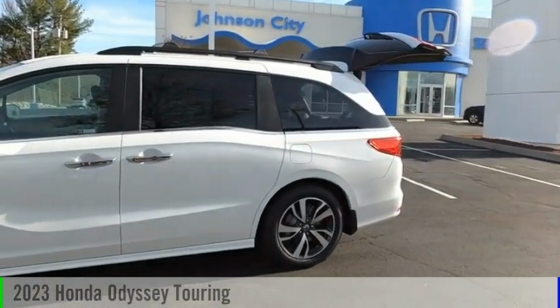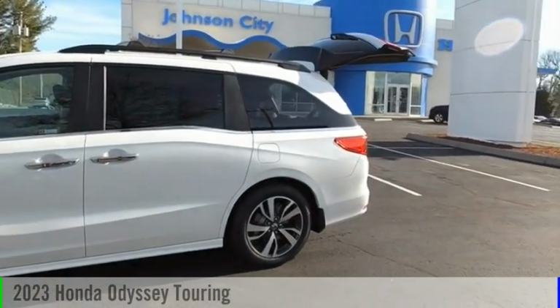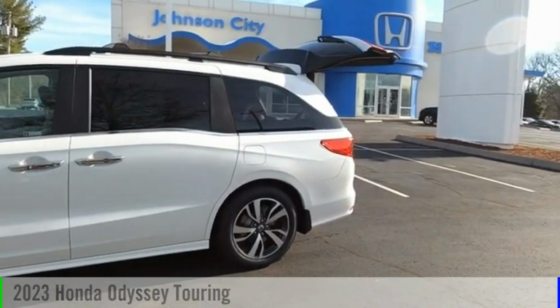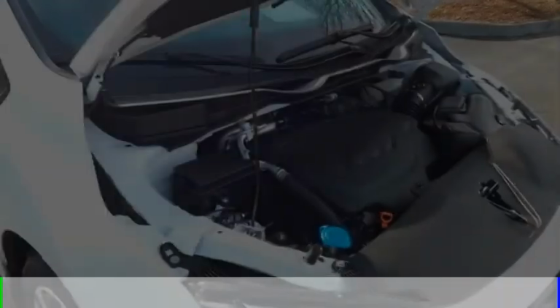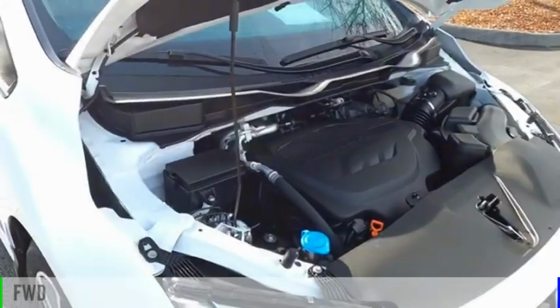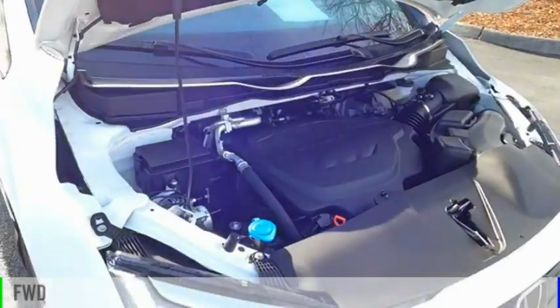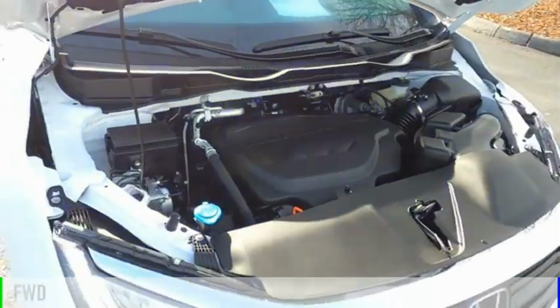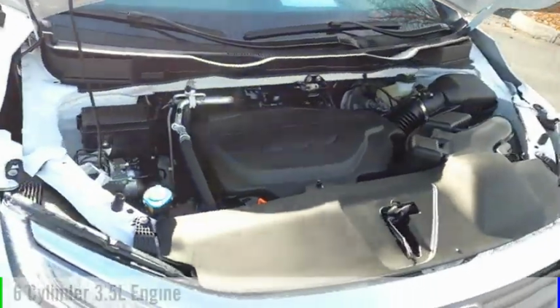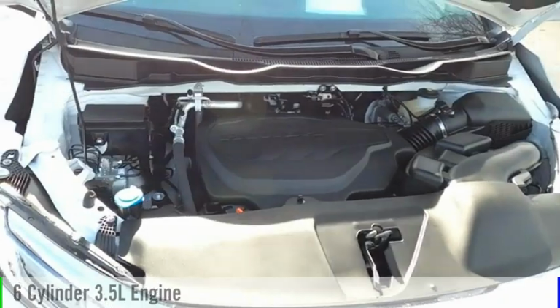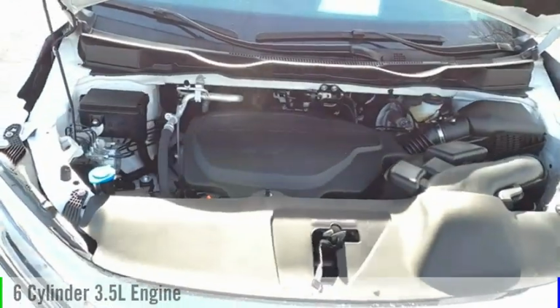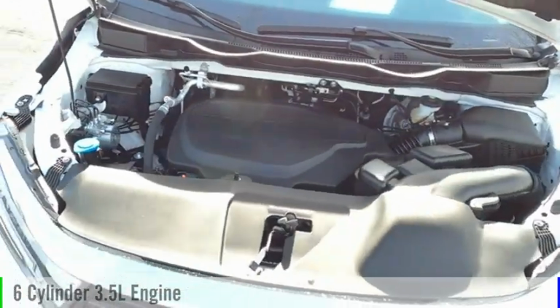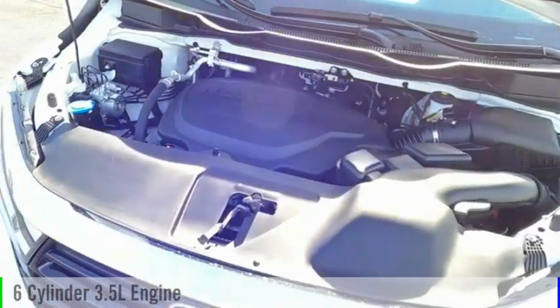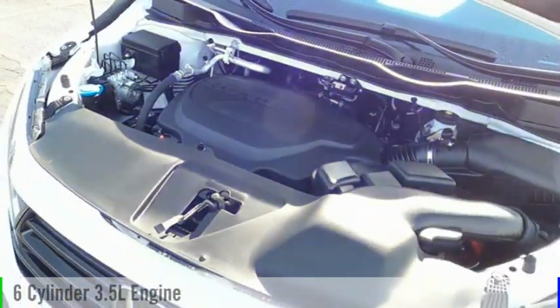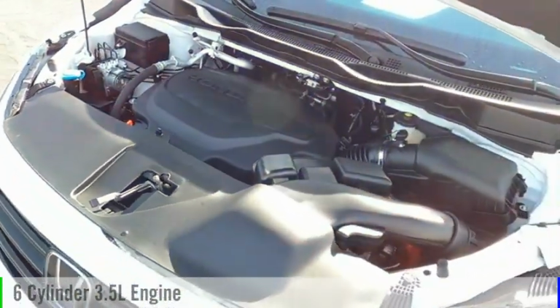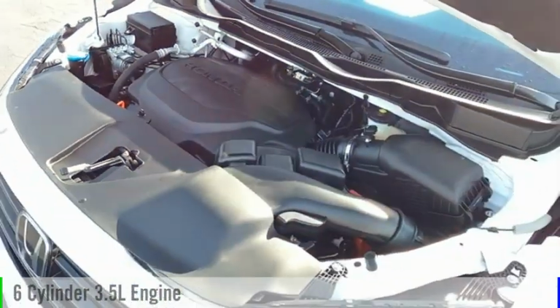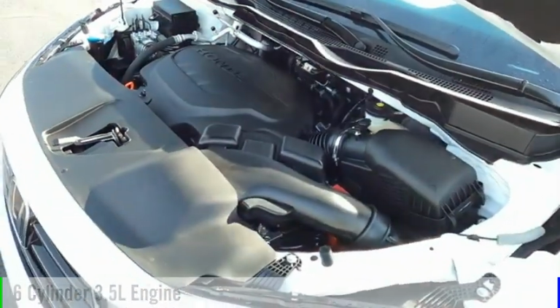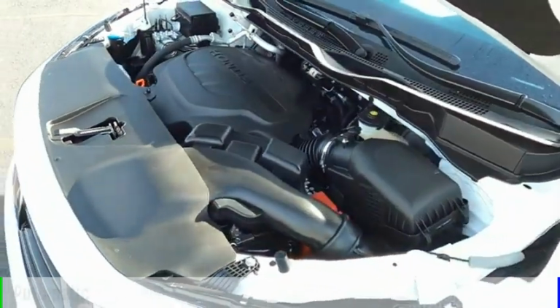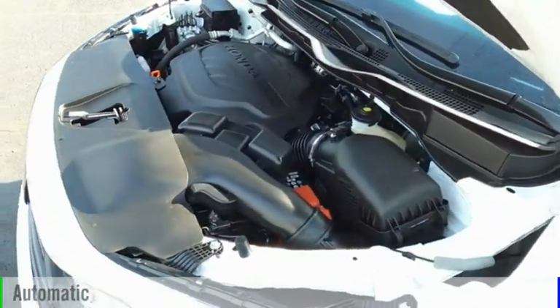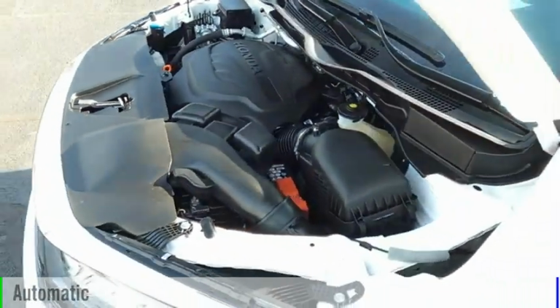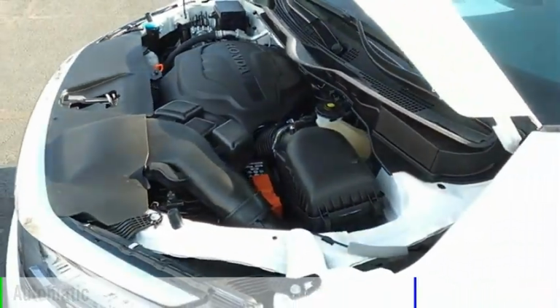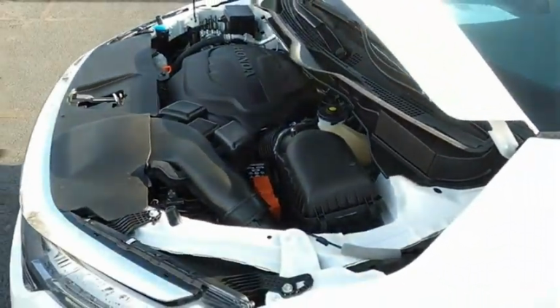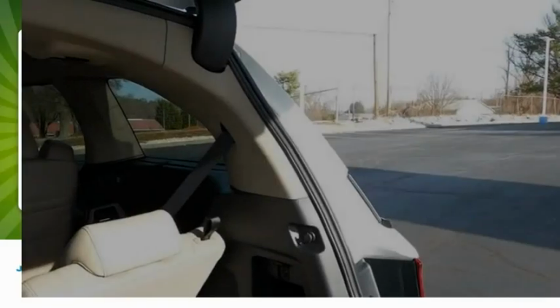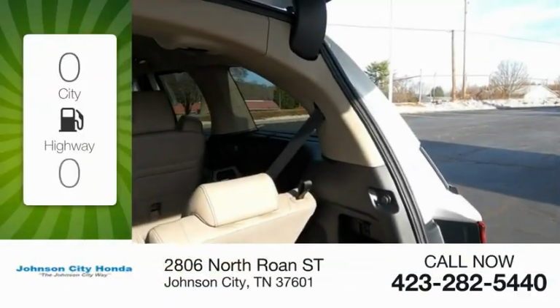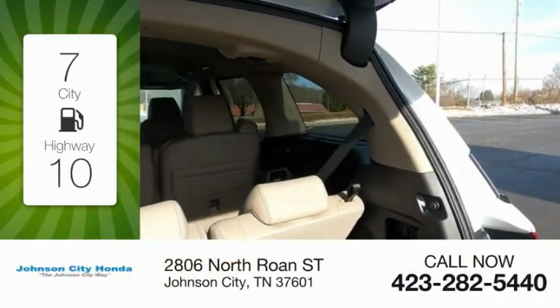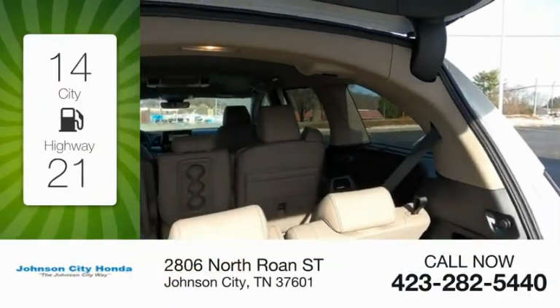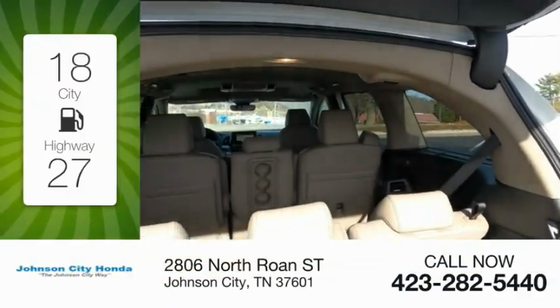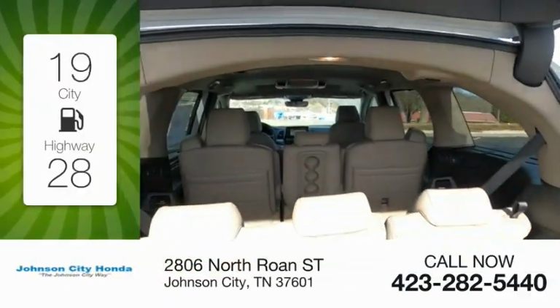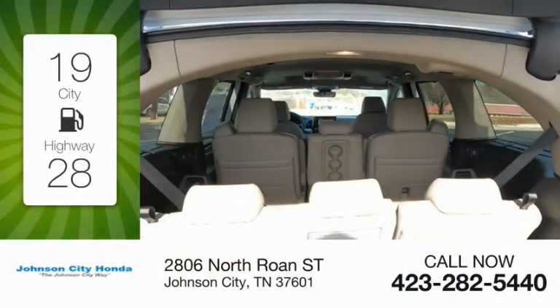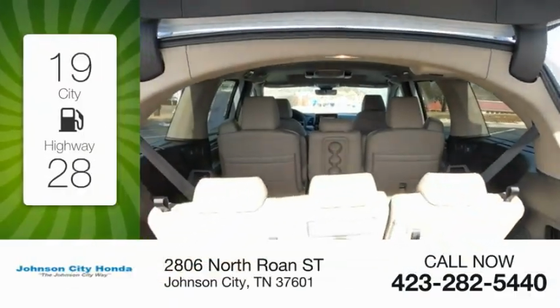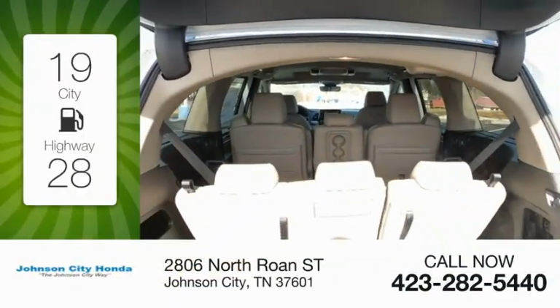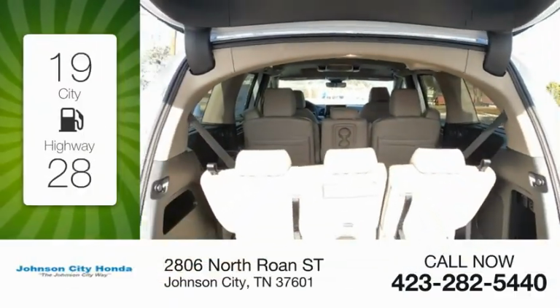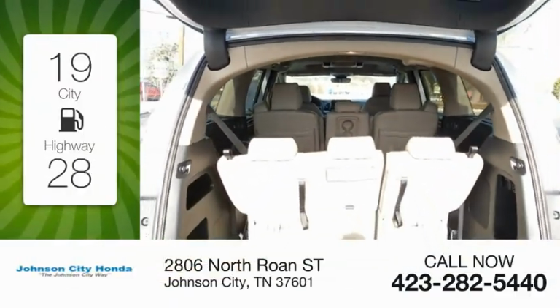This vehicle is powered by a front-wheel drive, six-cylinder, 3.5-liter engine, and comes with an automatic transmission. Great fuel efficiency saves you money by requiring fewer trips to the gas station.